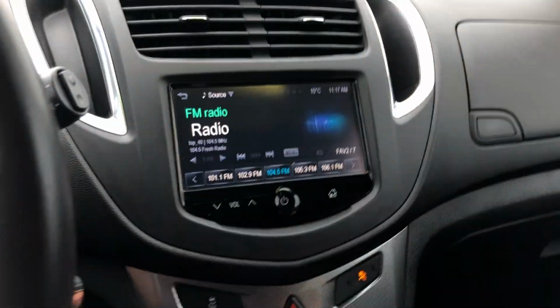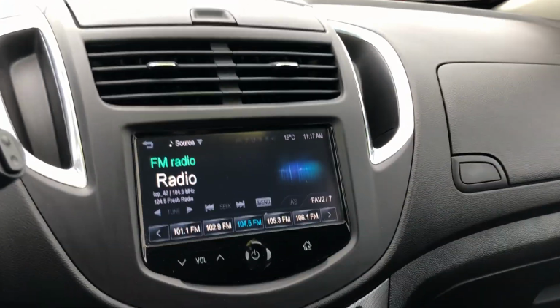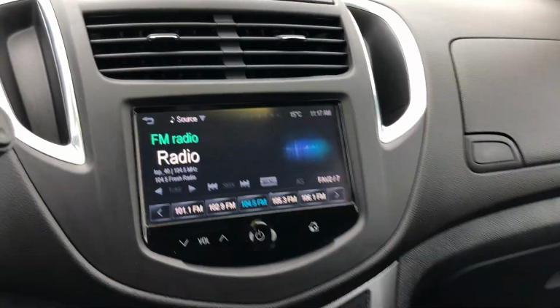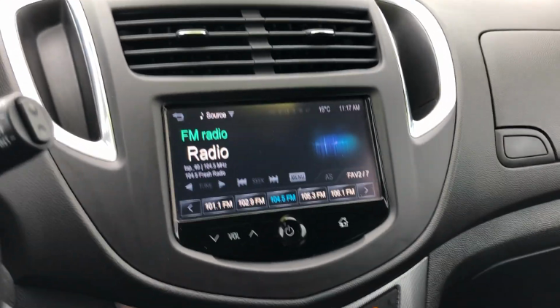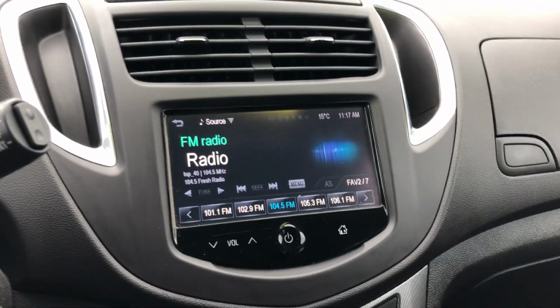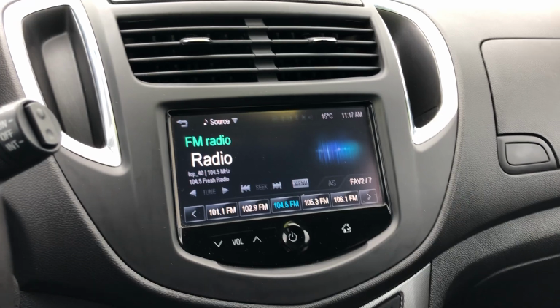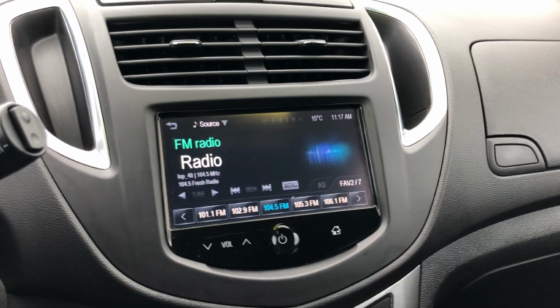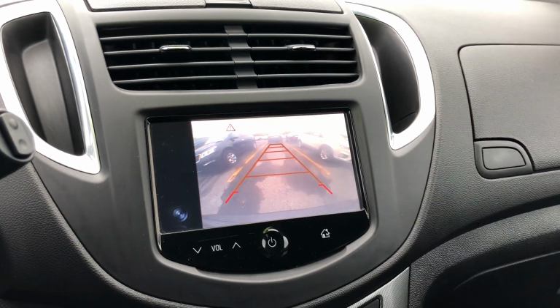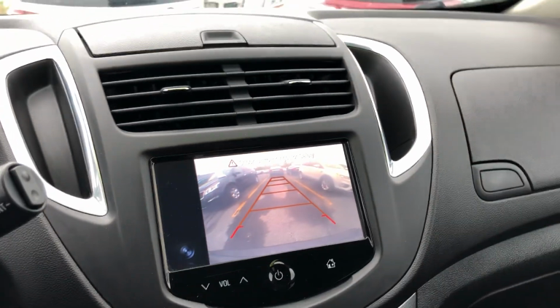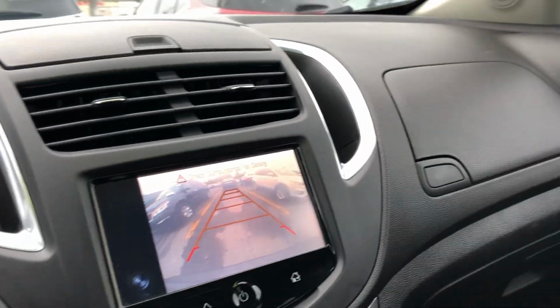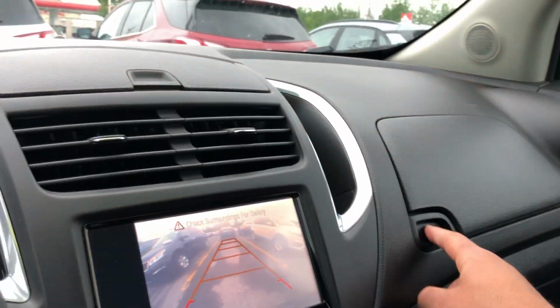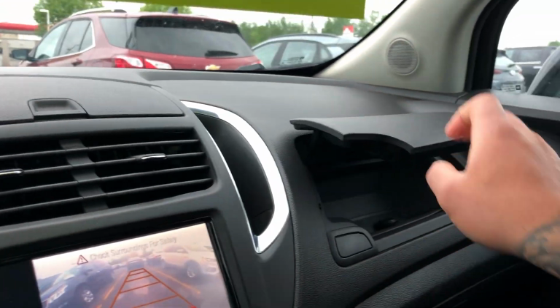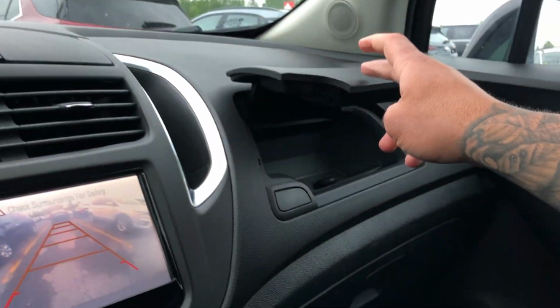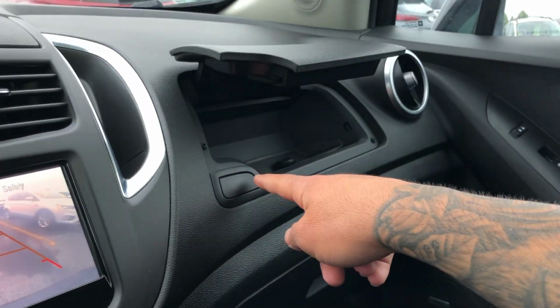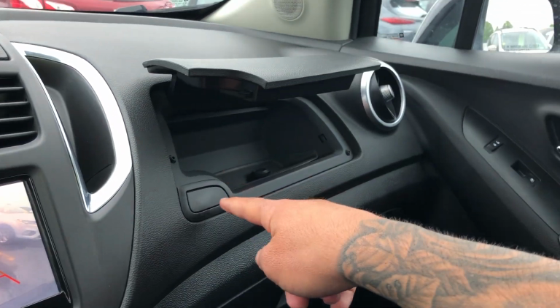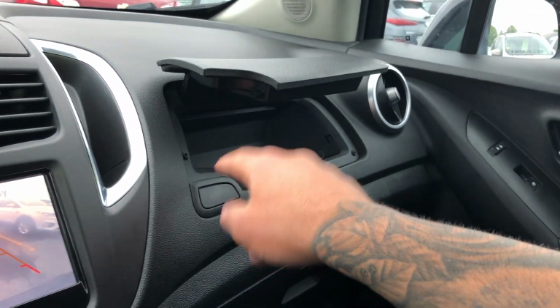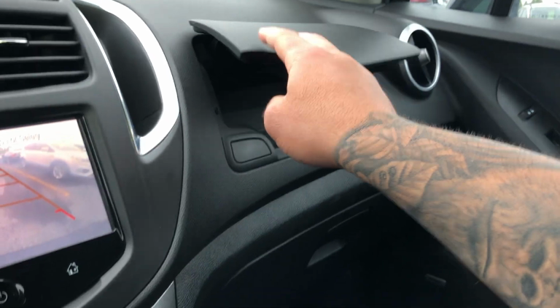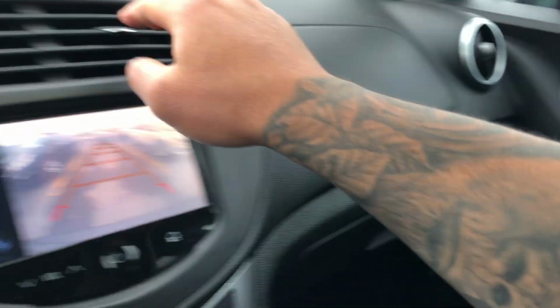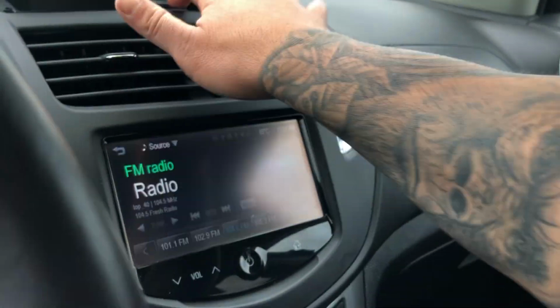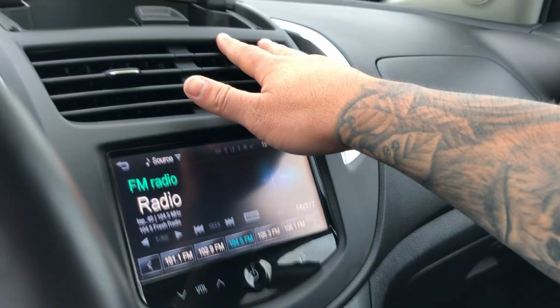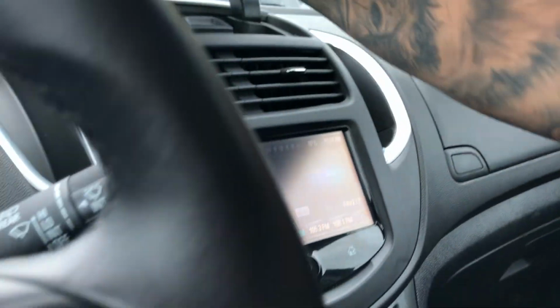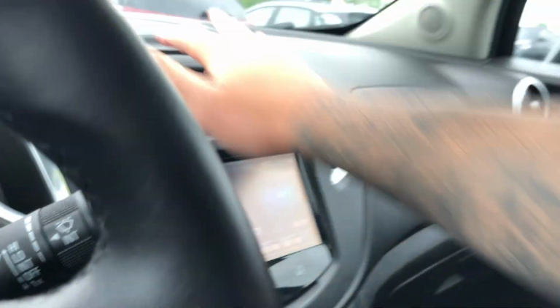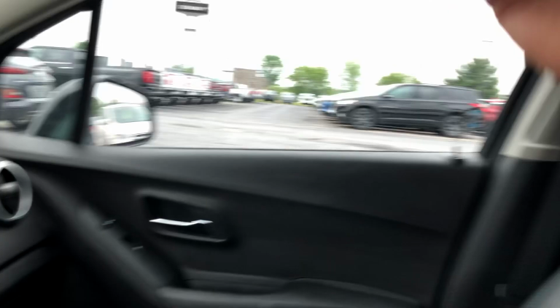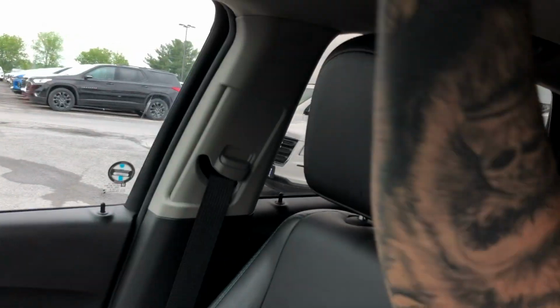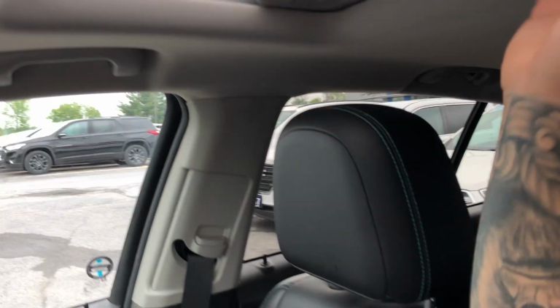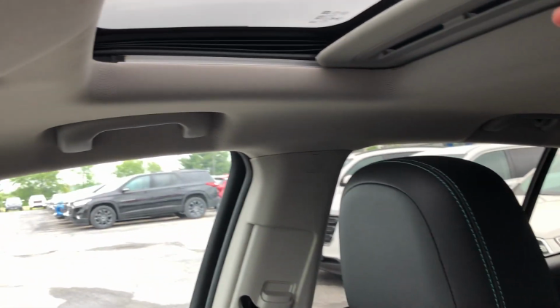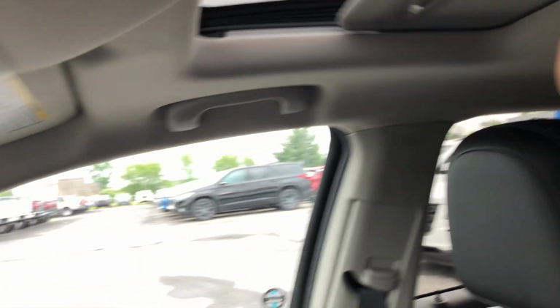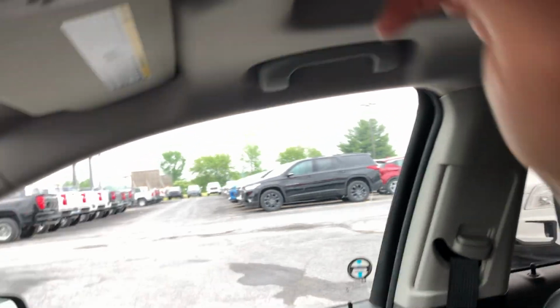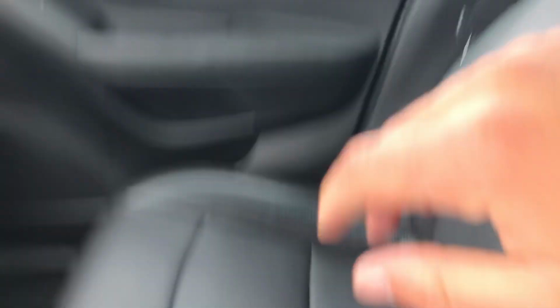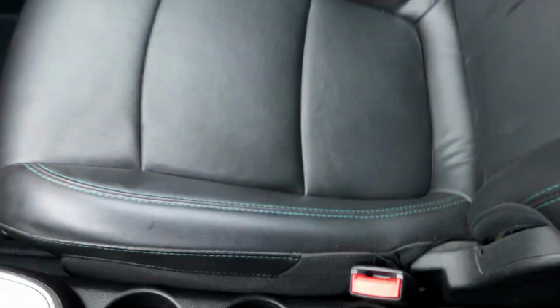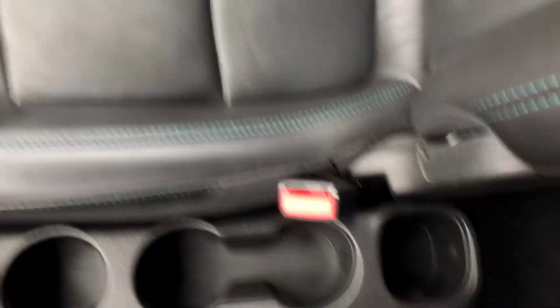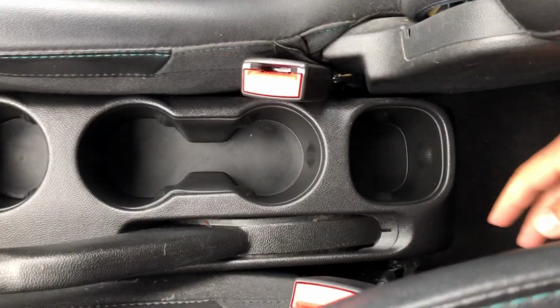Nice big touch display and a nice big backup camera. You have two compartments in the front for storage — one with a USB and auxiliary port, and another one up here. Nice sunroof for everyone to enjoy, and cup holders too.